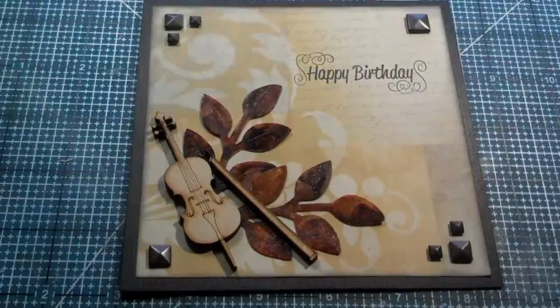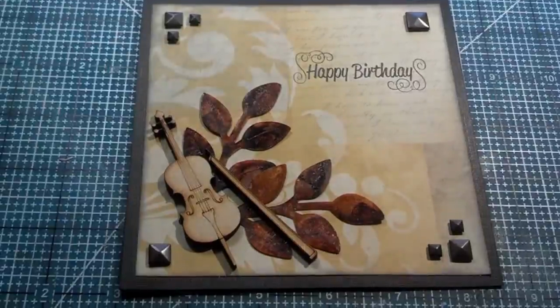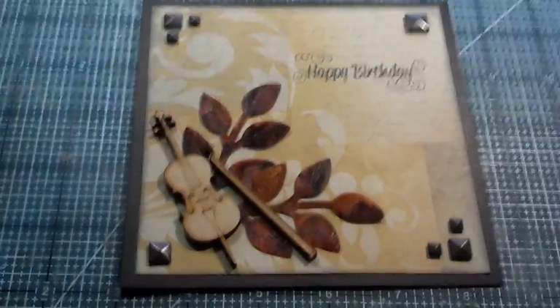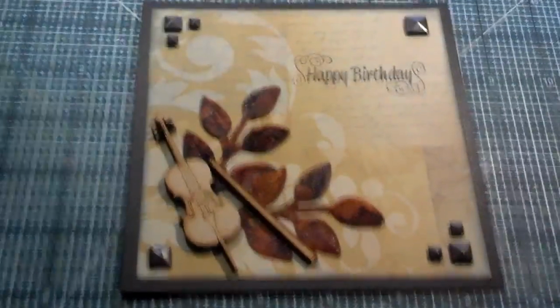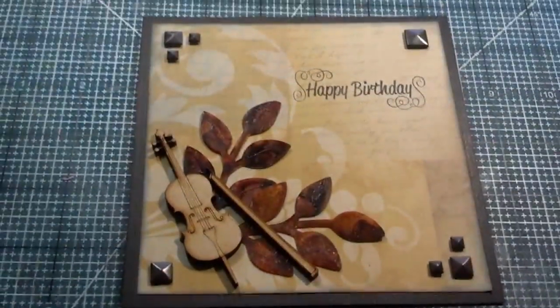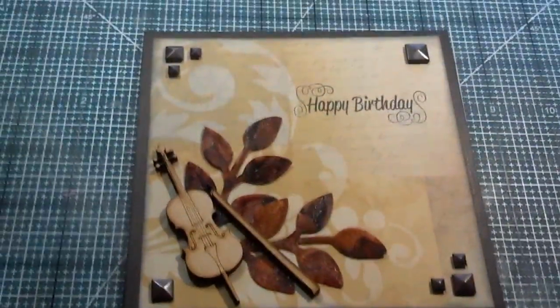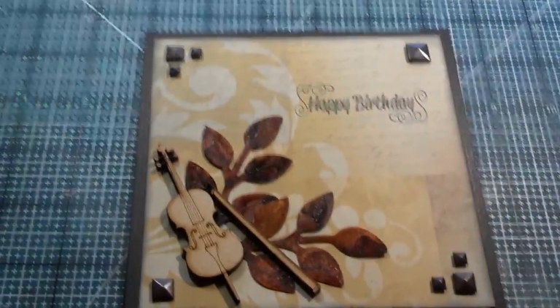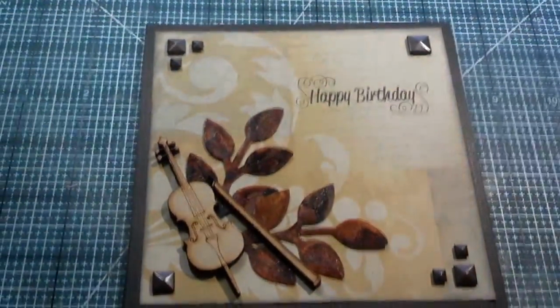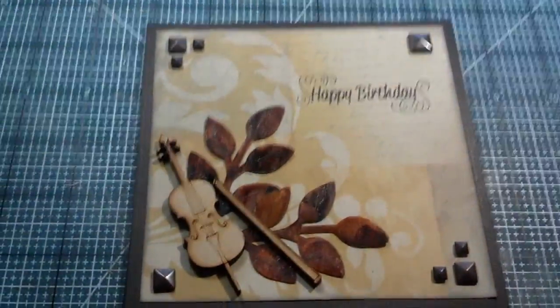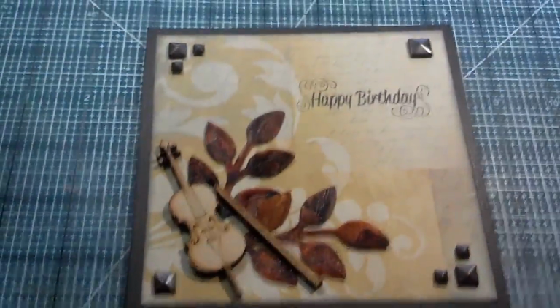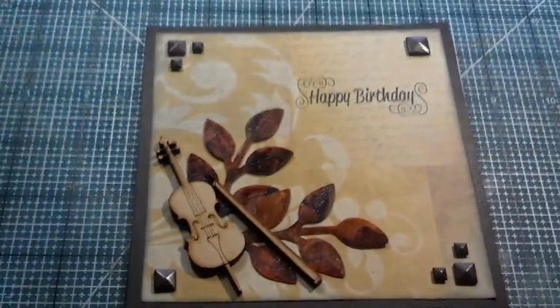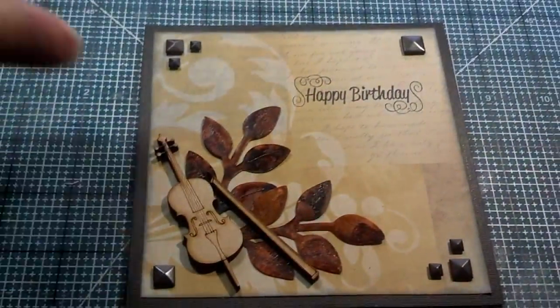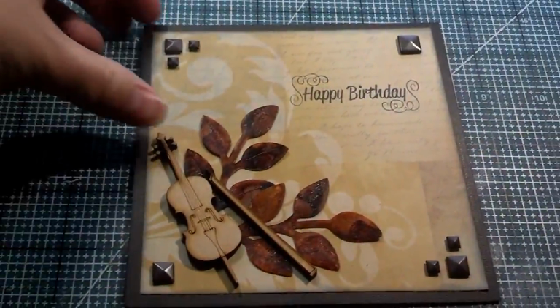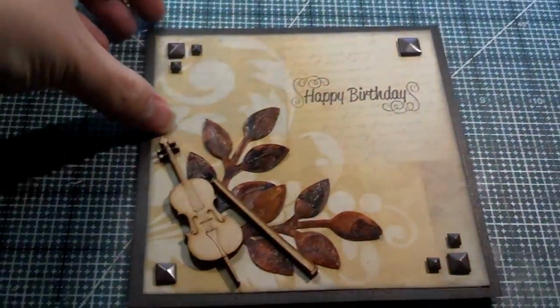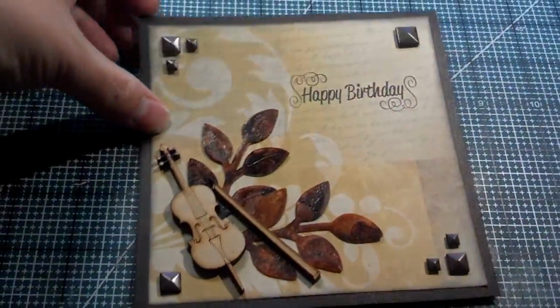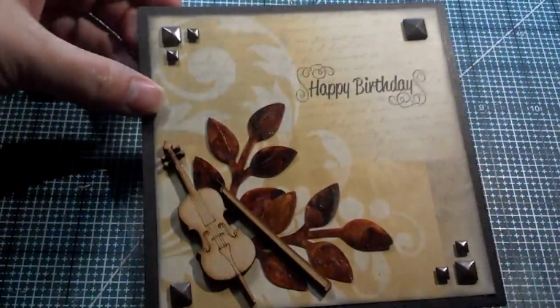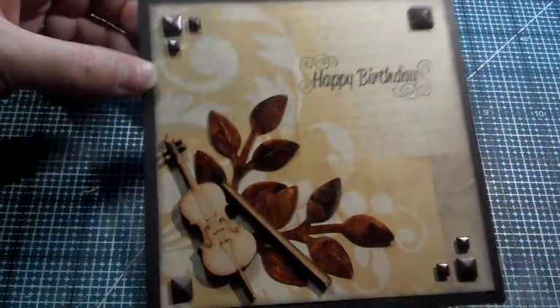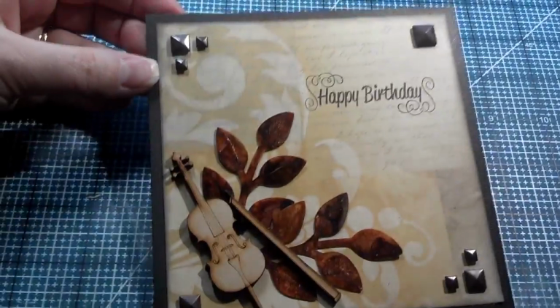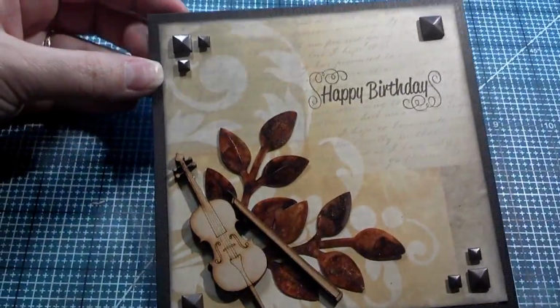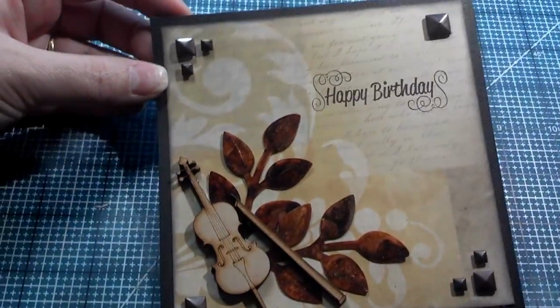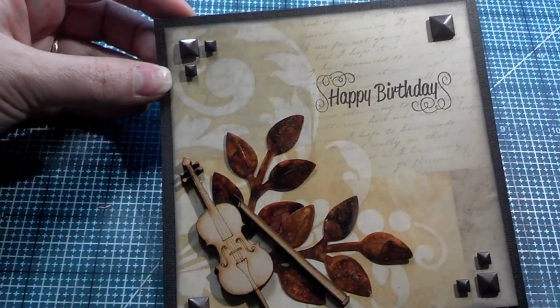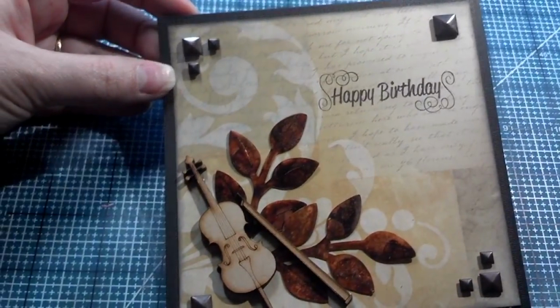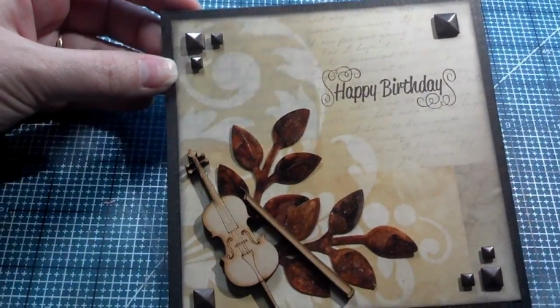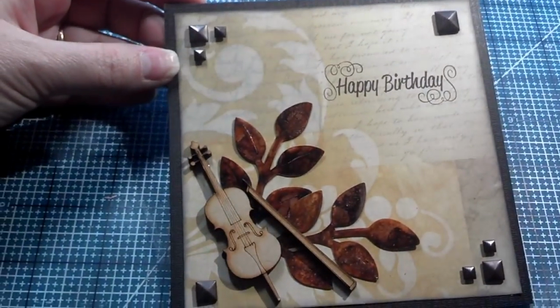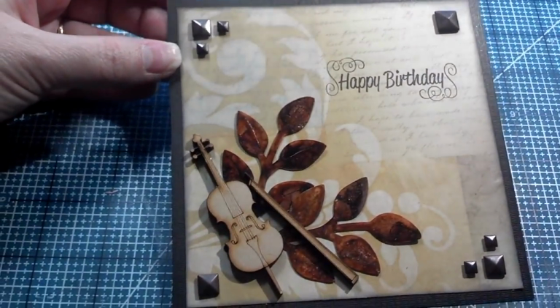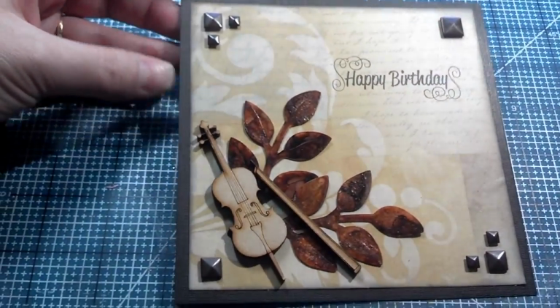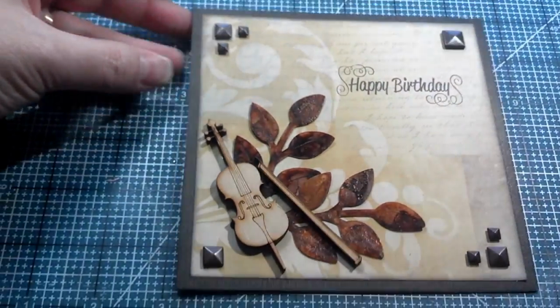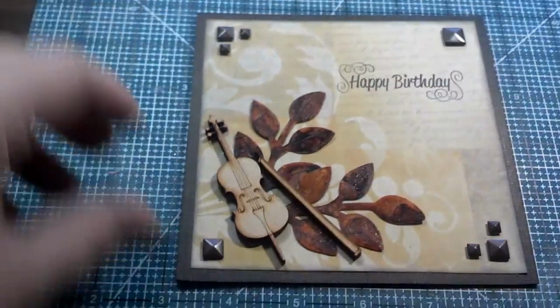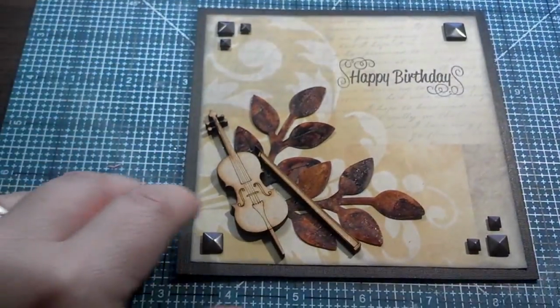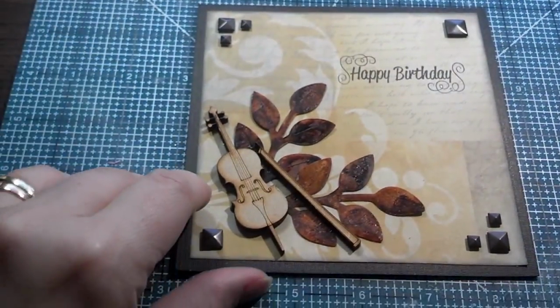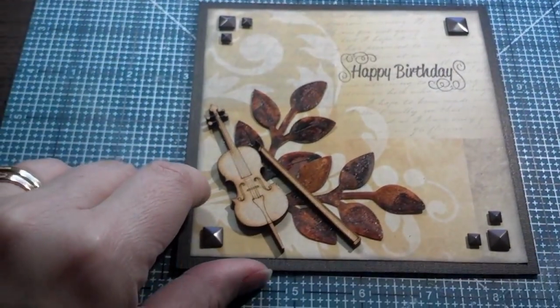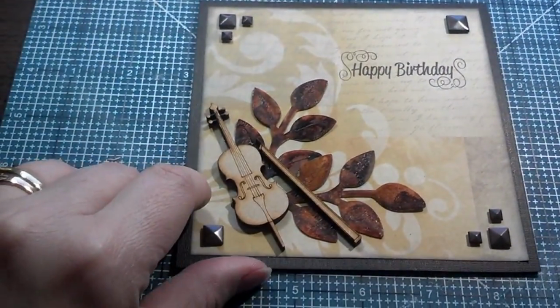Hey guys, it's Kelly. I just want to share this card that I made super, super quick for my G-paw, my grandpa. He's 91 today, and I'm heading over there just to hang out with him and bring him some yummy cake and give him hugs.